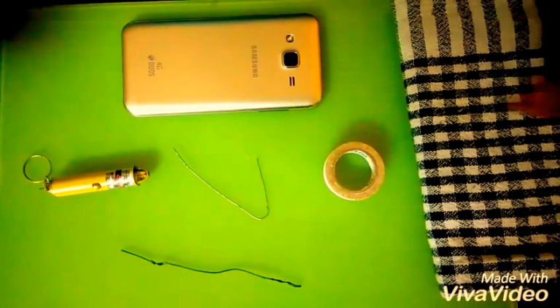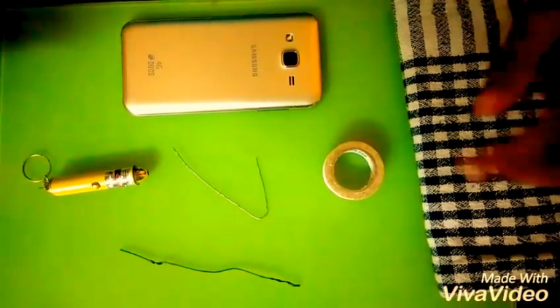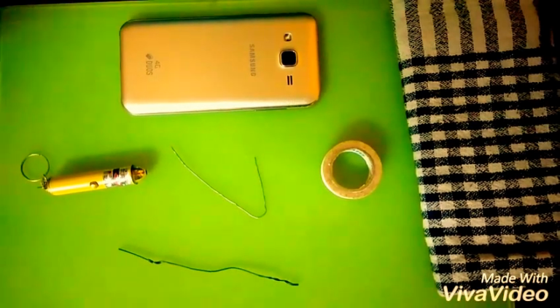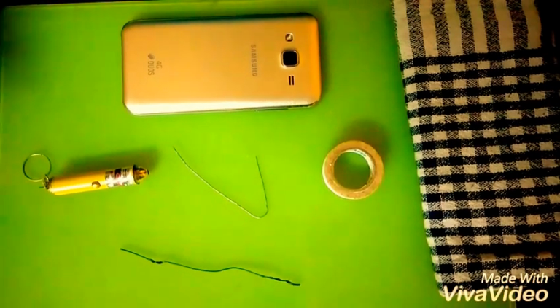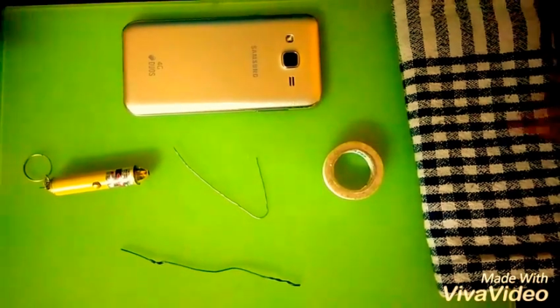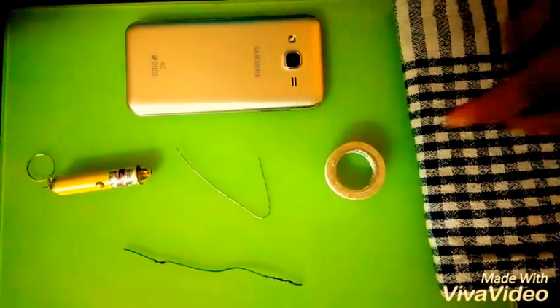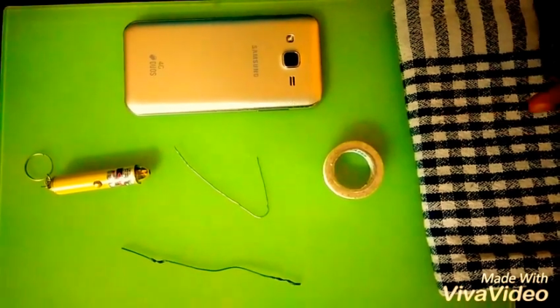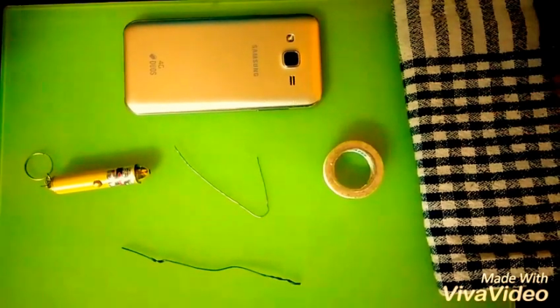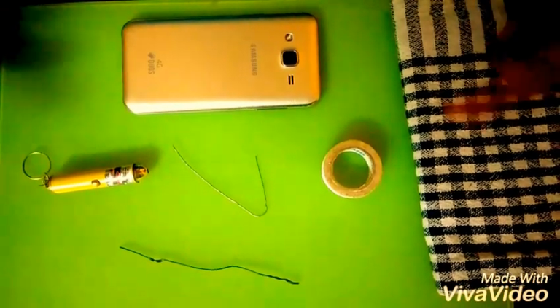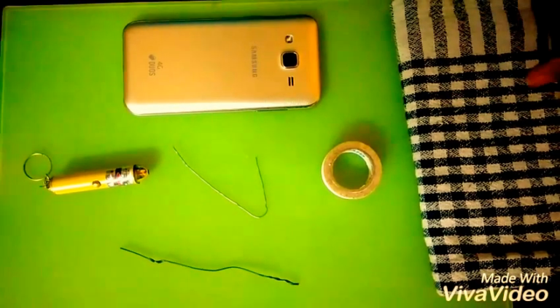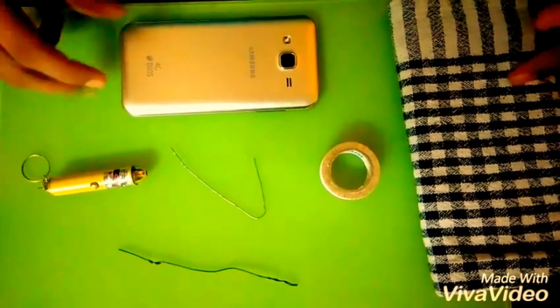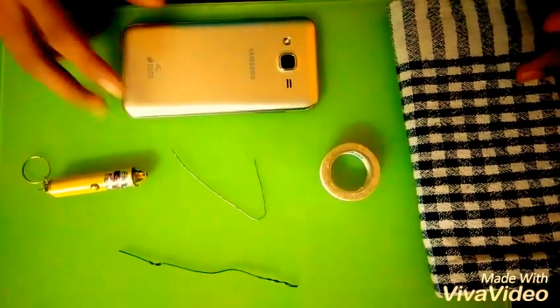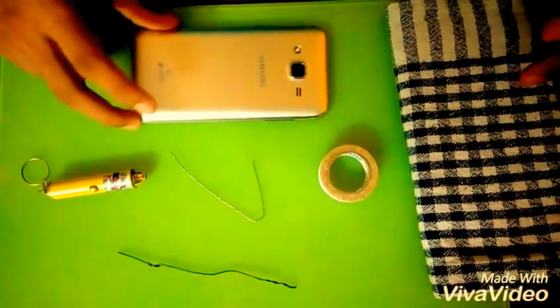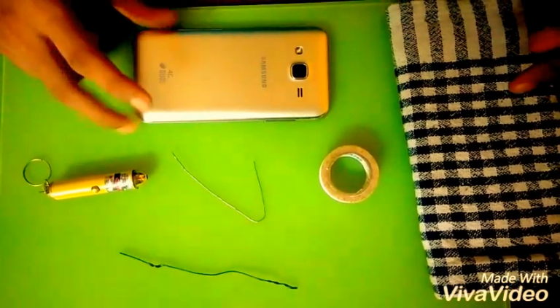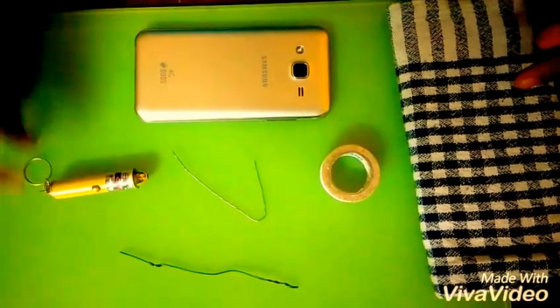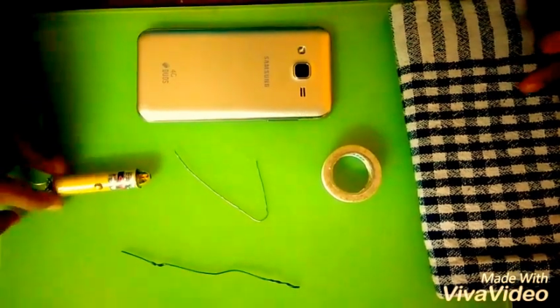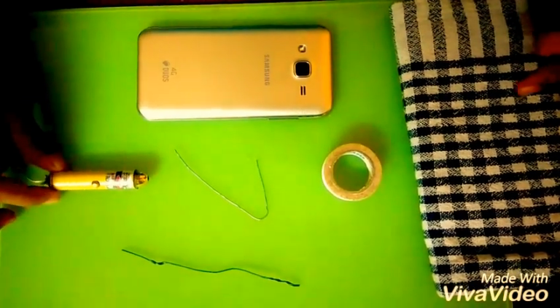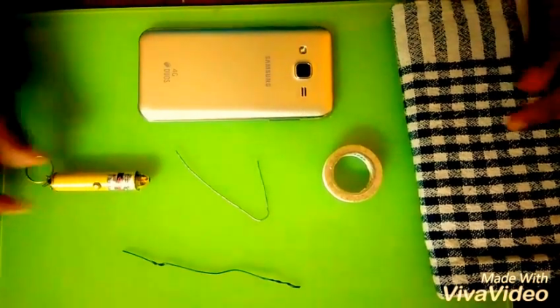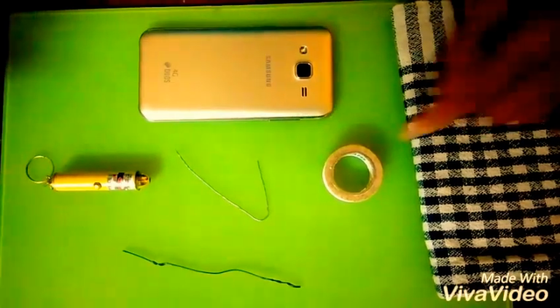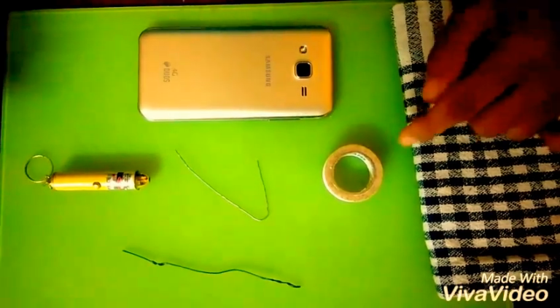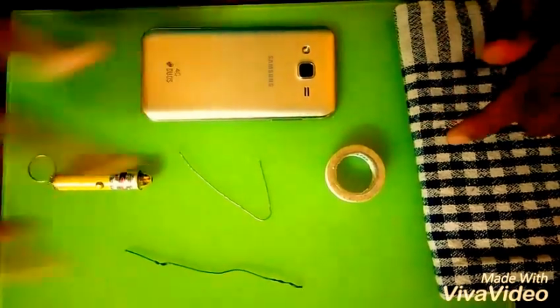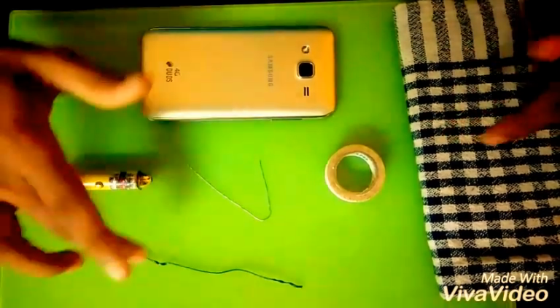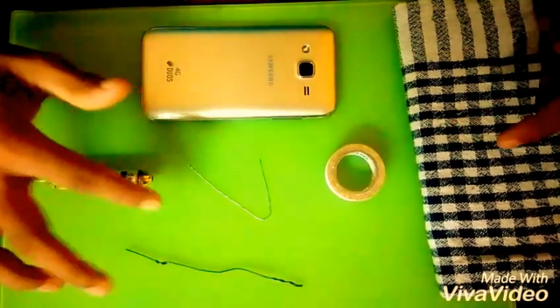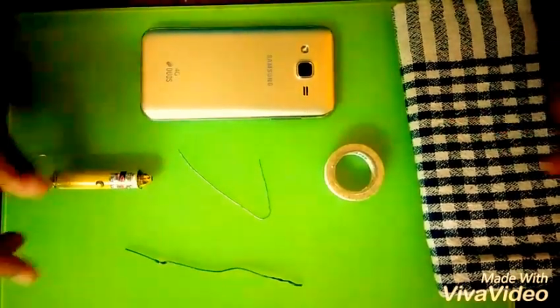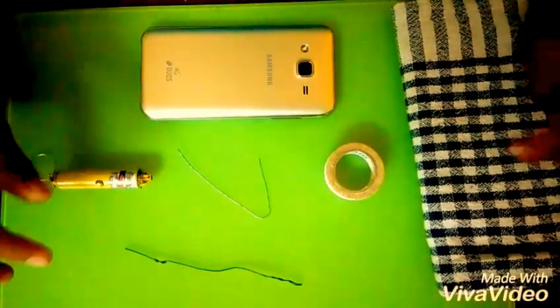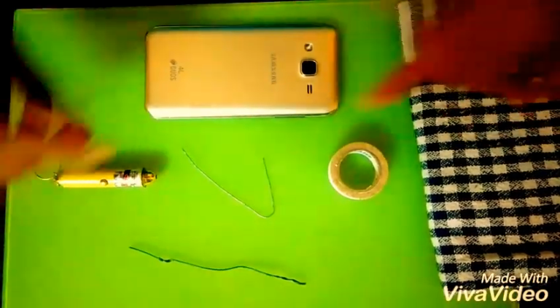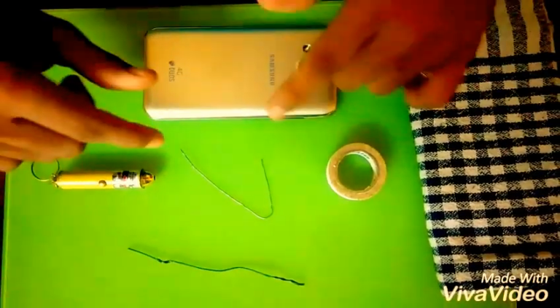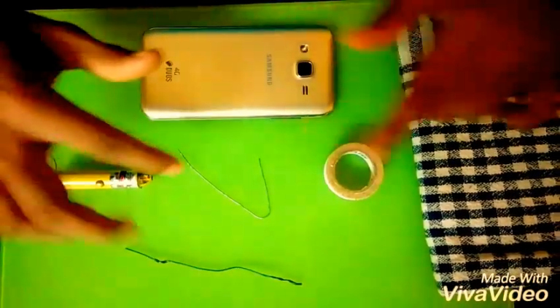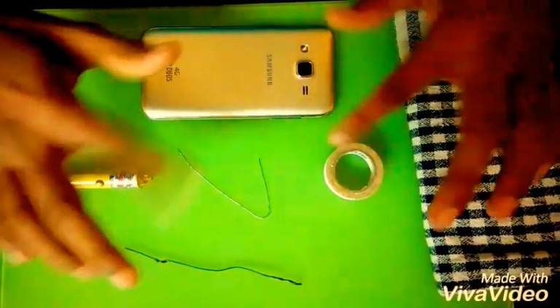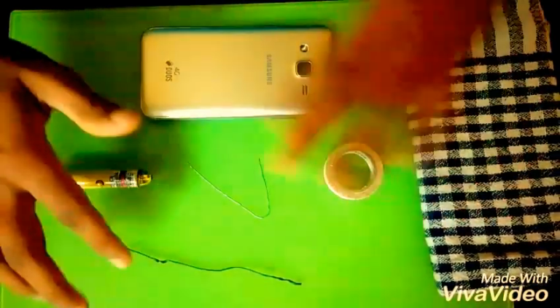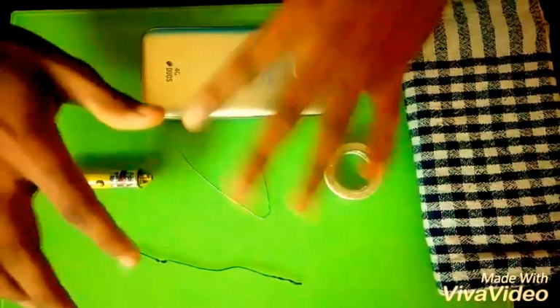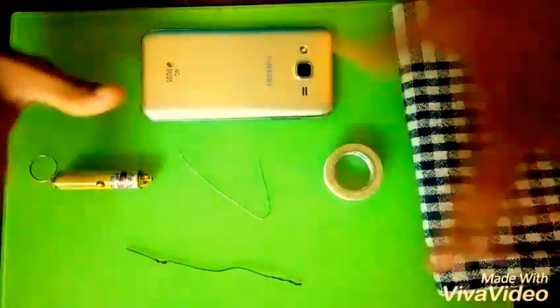For doing the macro lens, the items we need are the smartphone, the laser pointer, and the tape, and any kind of holding metal. I am using the LED and the wire.